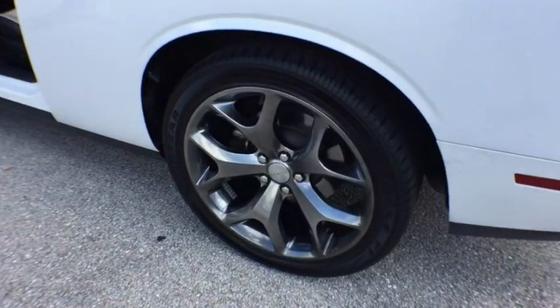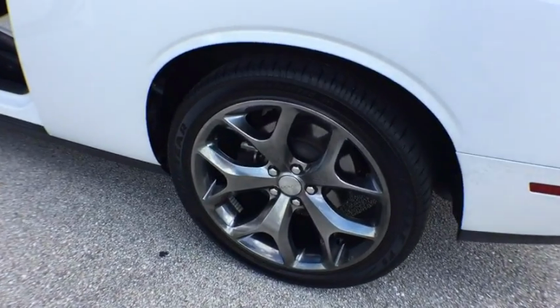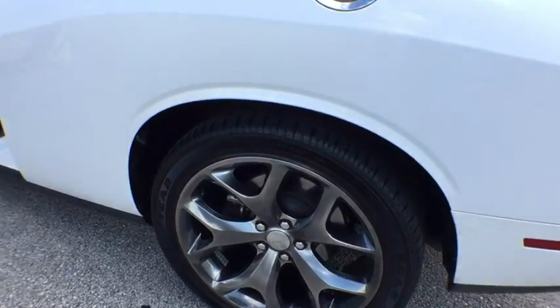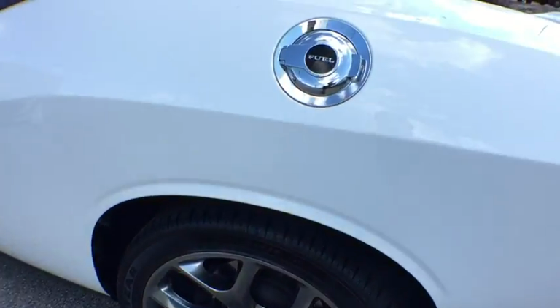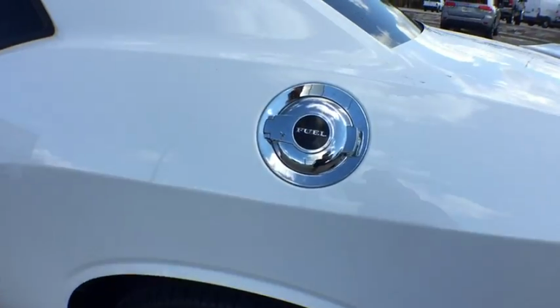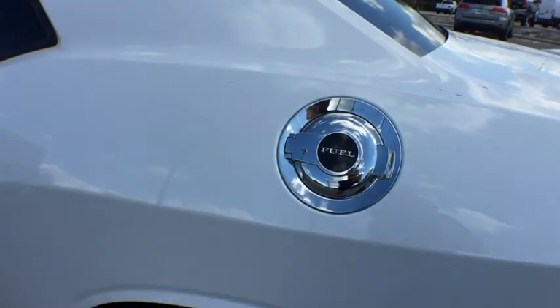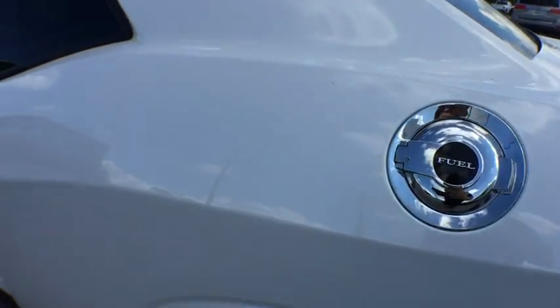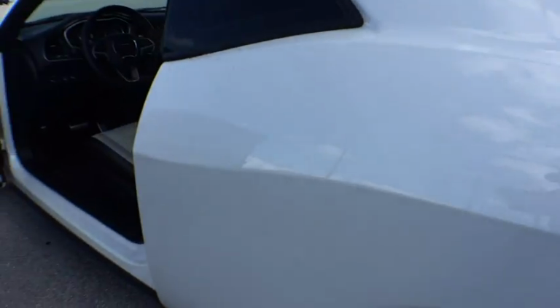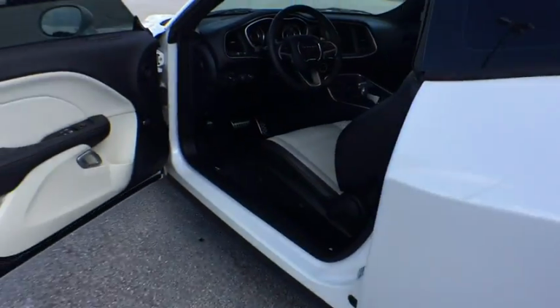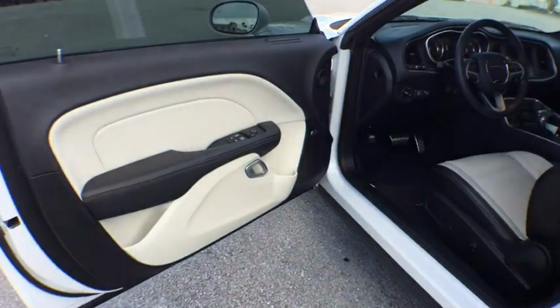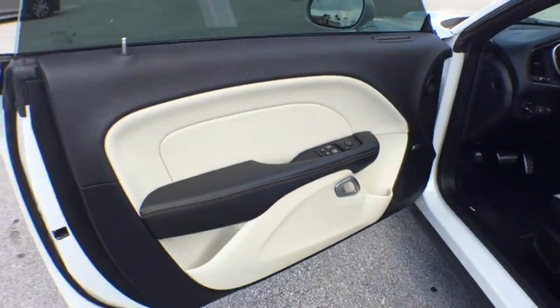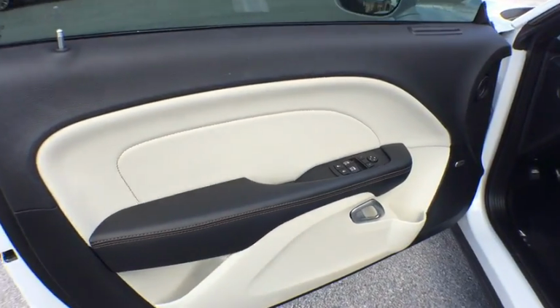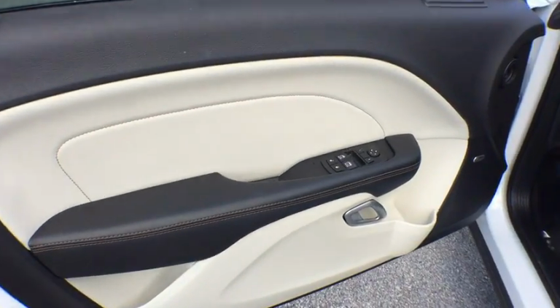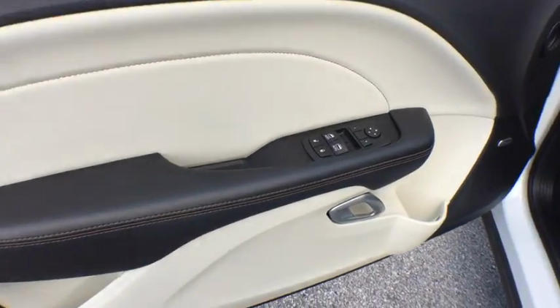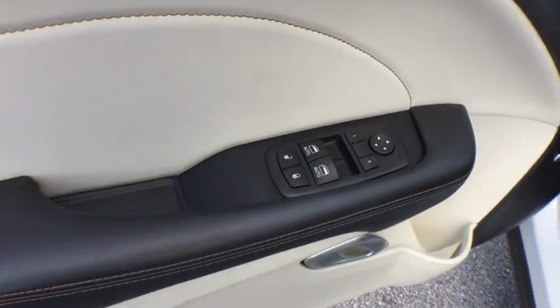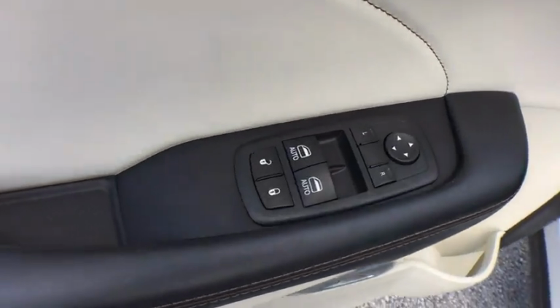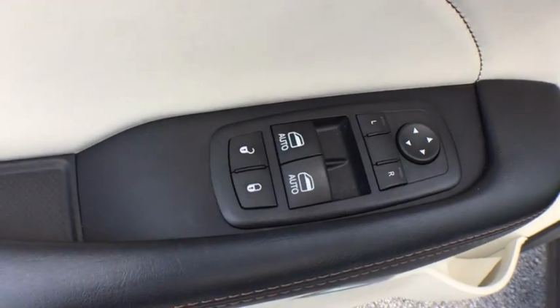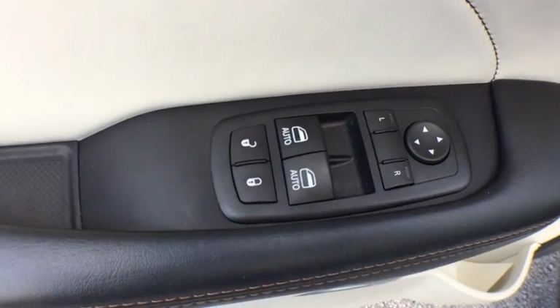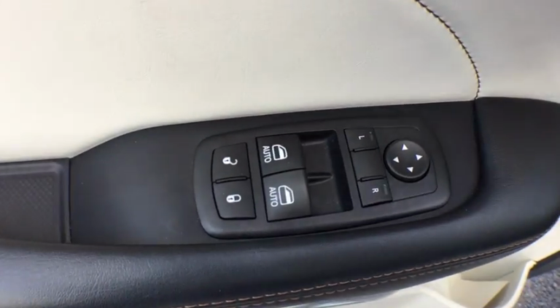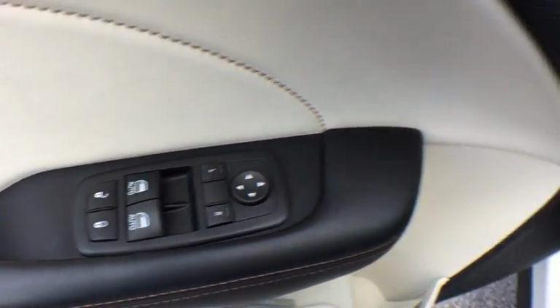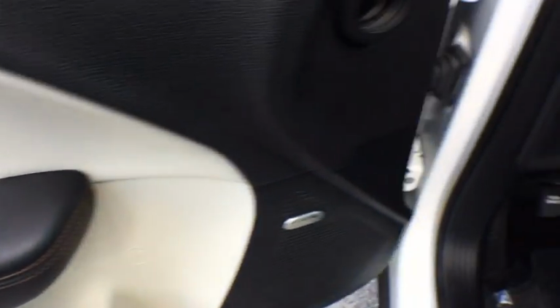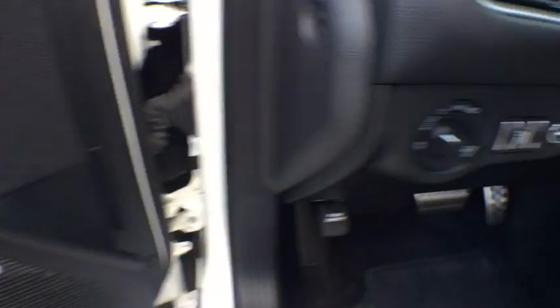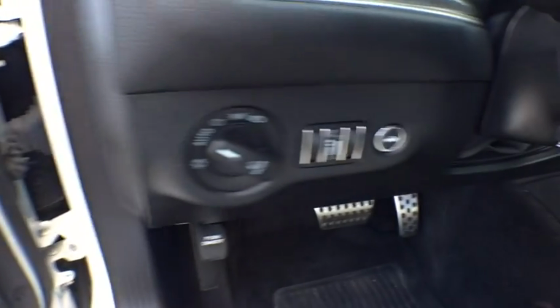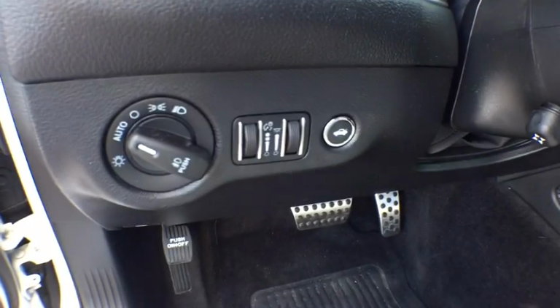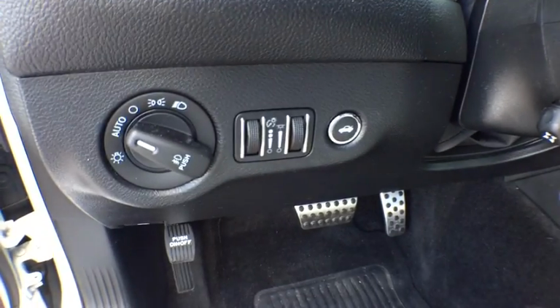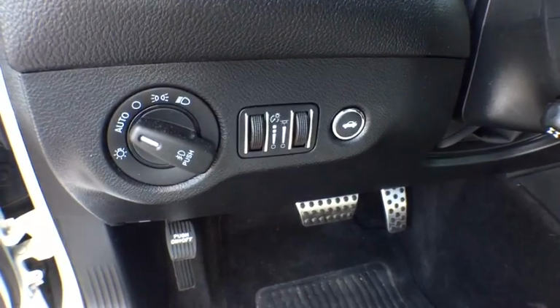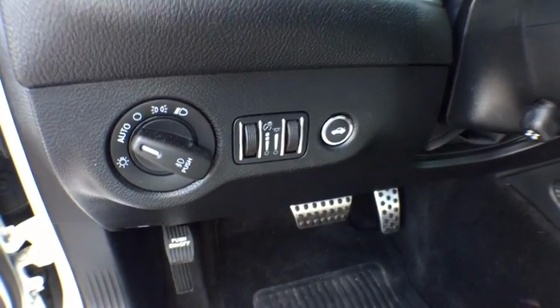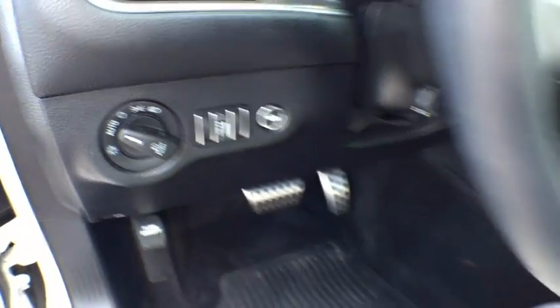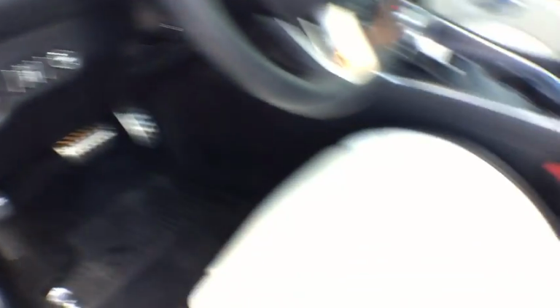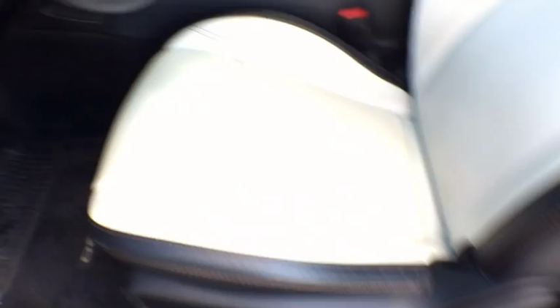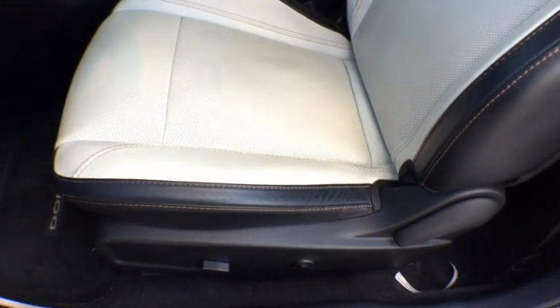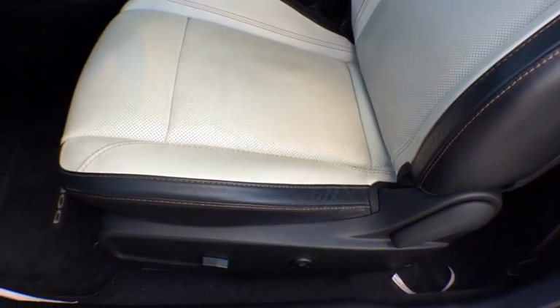Anti-lock braking system, Bluetooth, leather-wrapped steering wheel, power steering, adjustable steering wheel, four-wheel disc brakes, aluminum wheels, cruise control, keyless start, auto-dimming rear-view mirror.